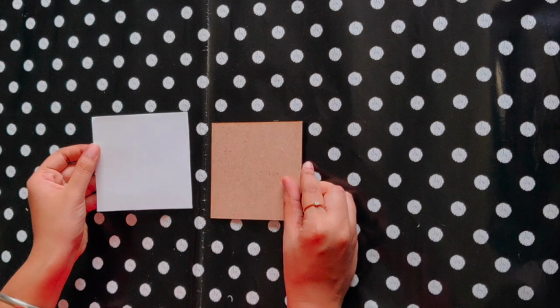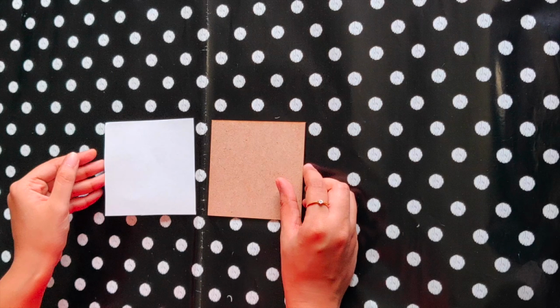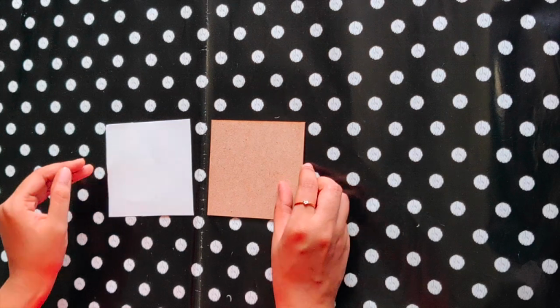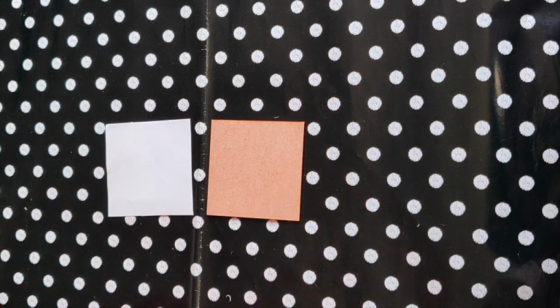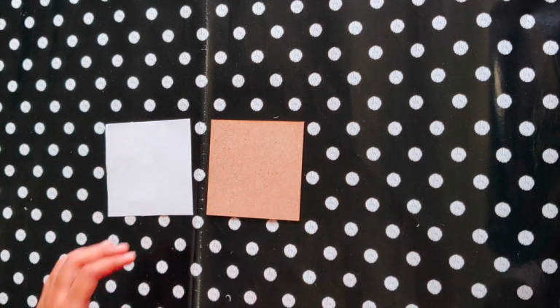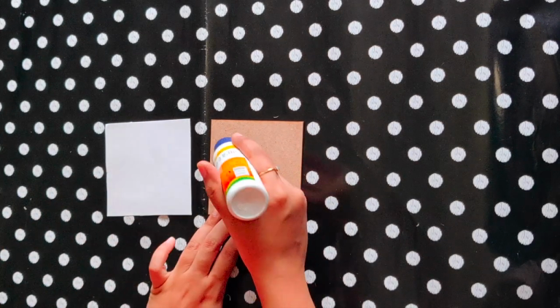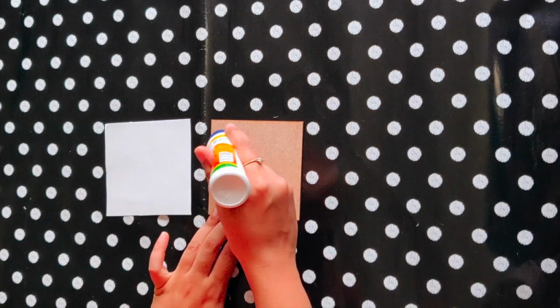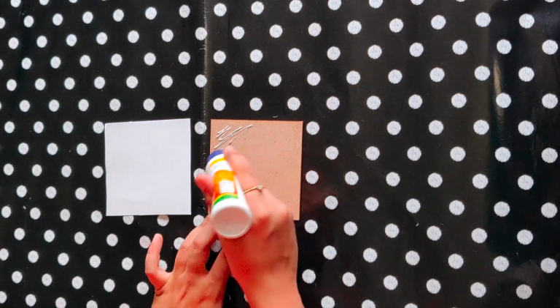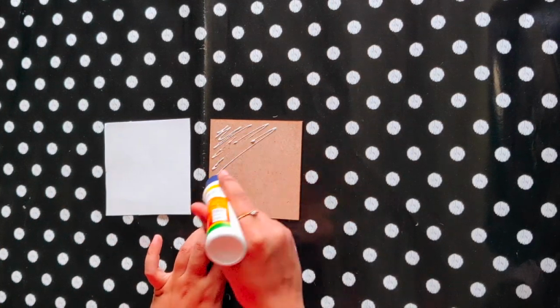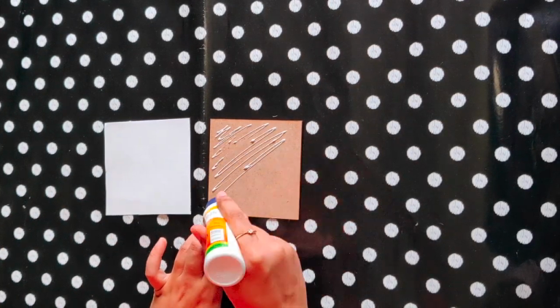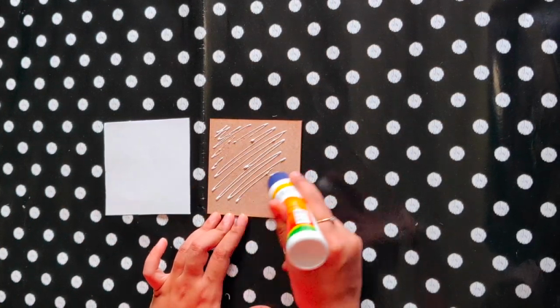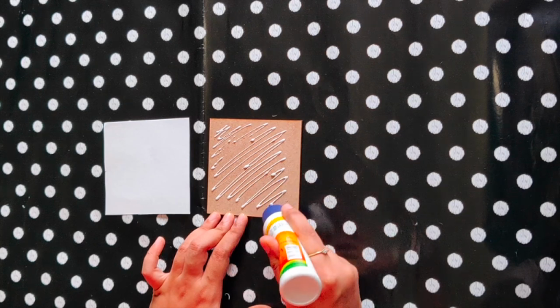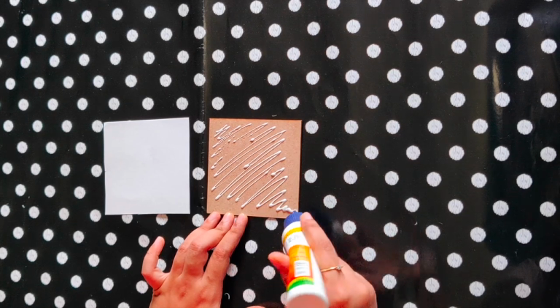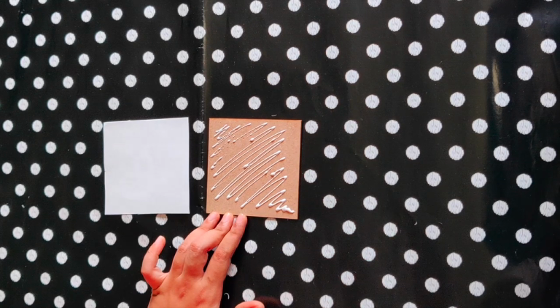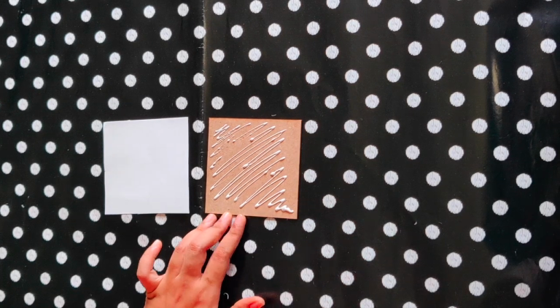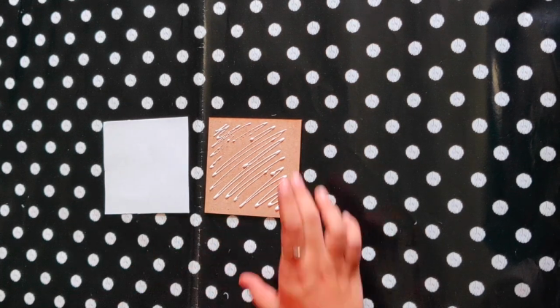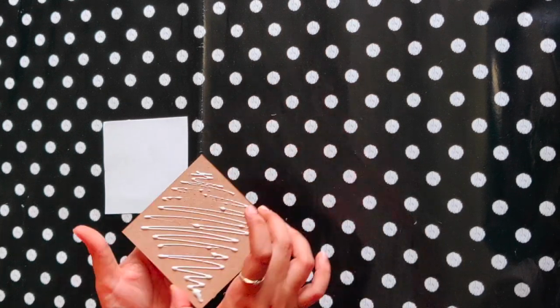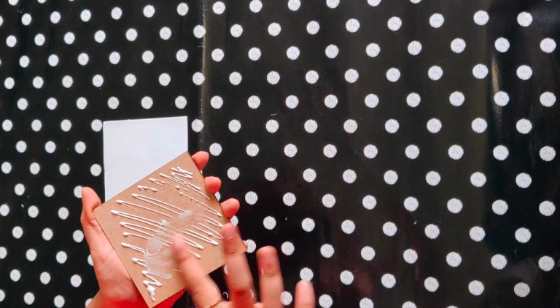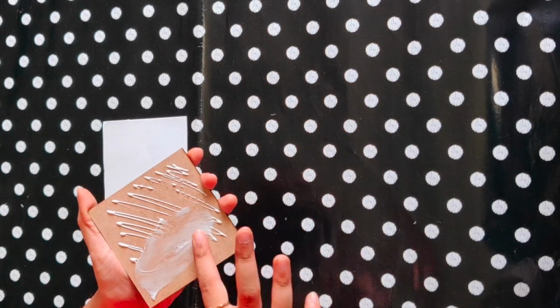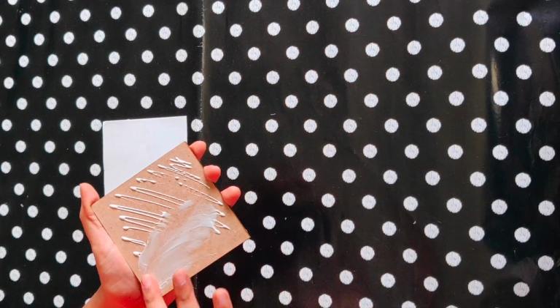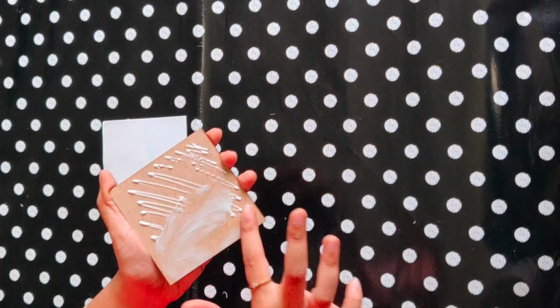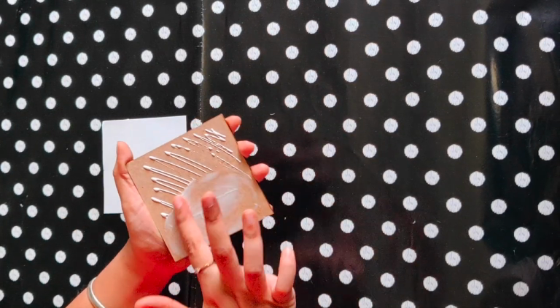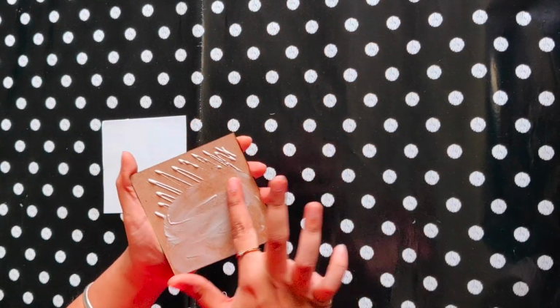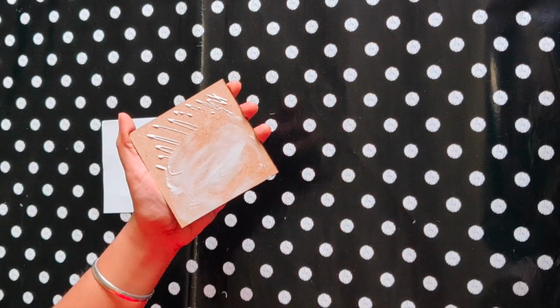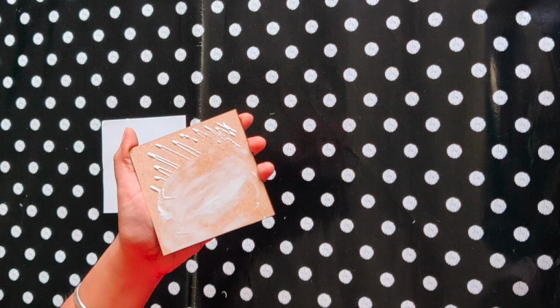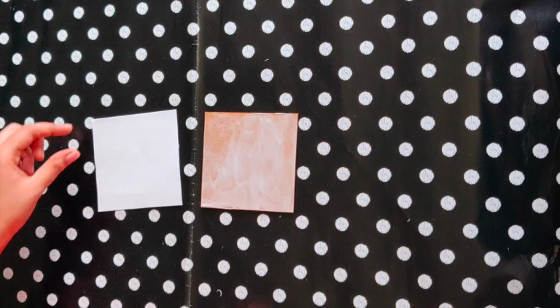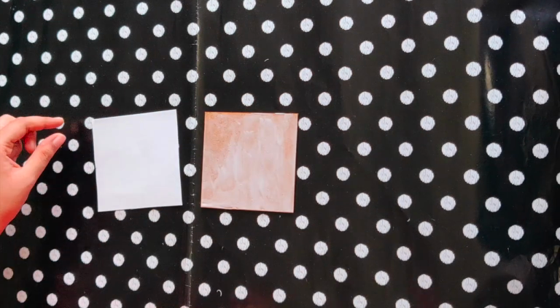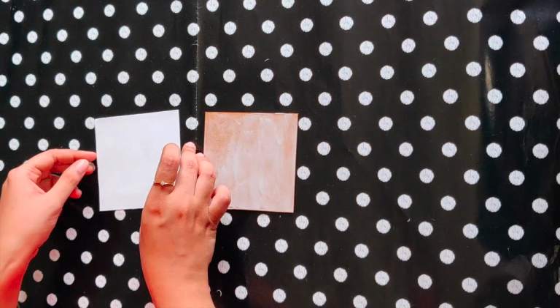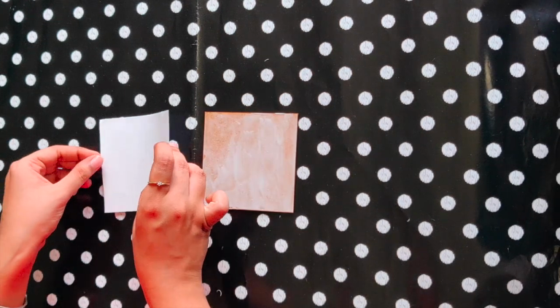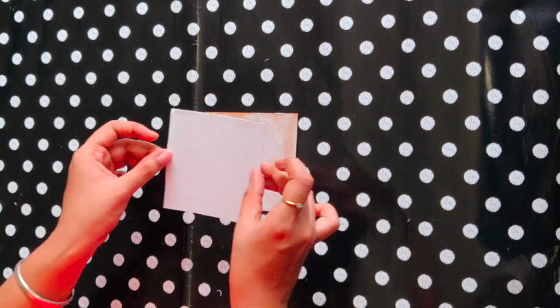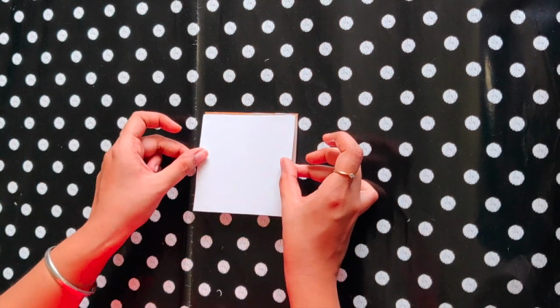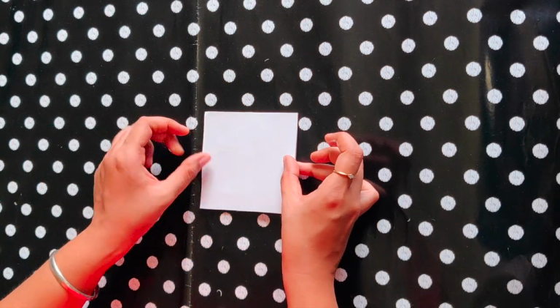Take a piece of cardboard and a white sheet of the same size and apply some glue on the cardboard. Now stick the white sheet on the cardboard.